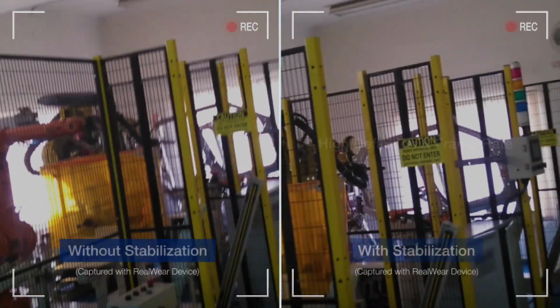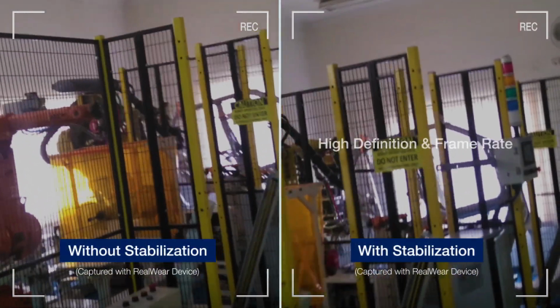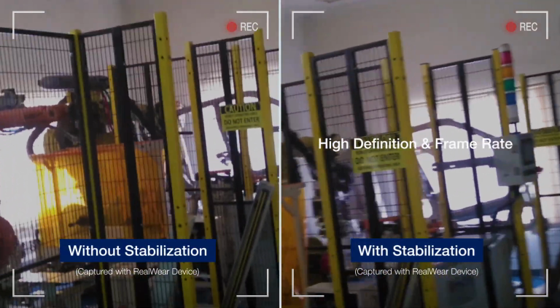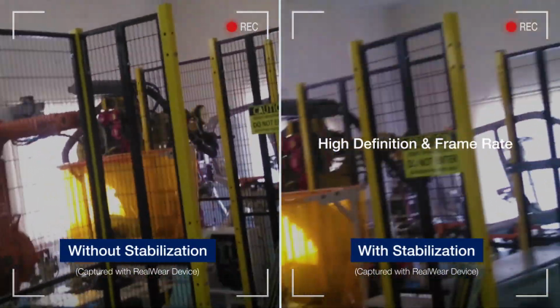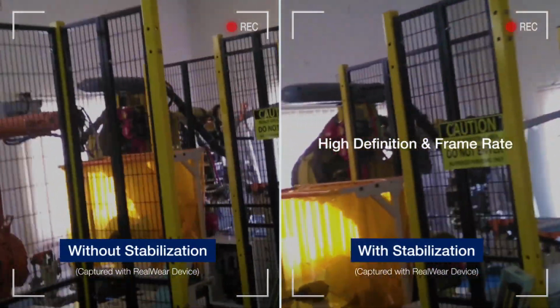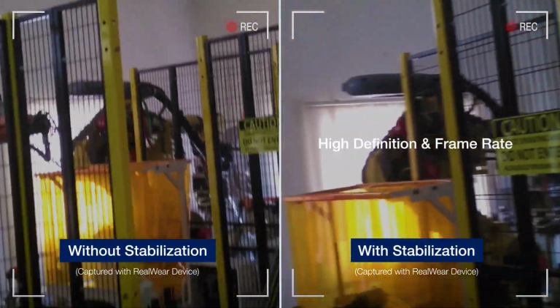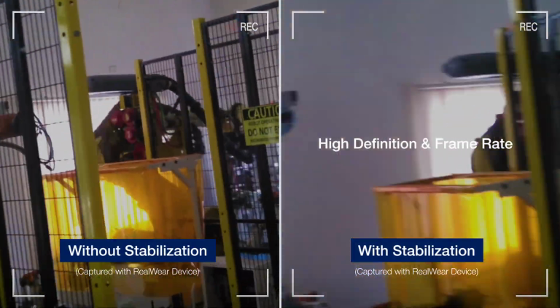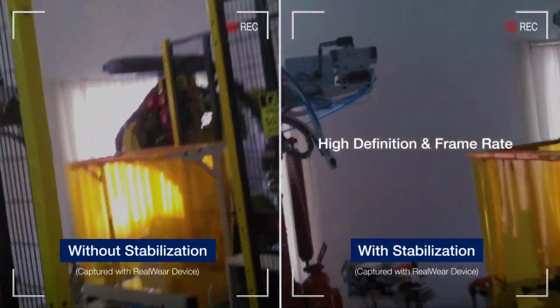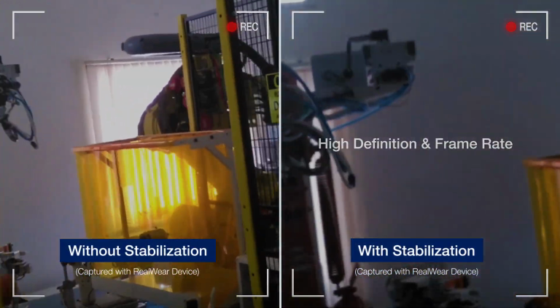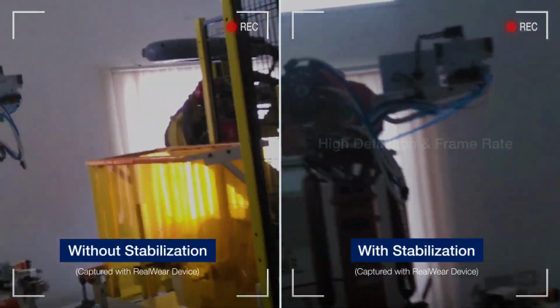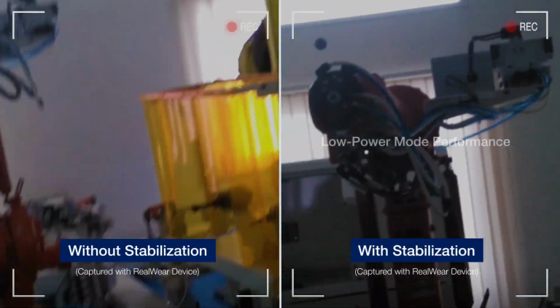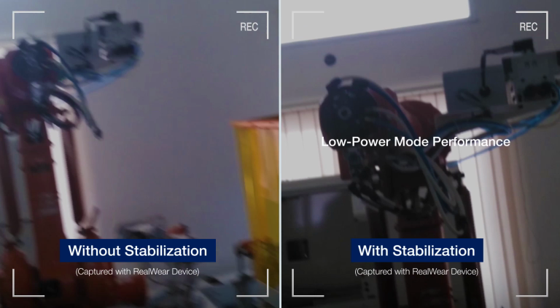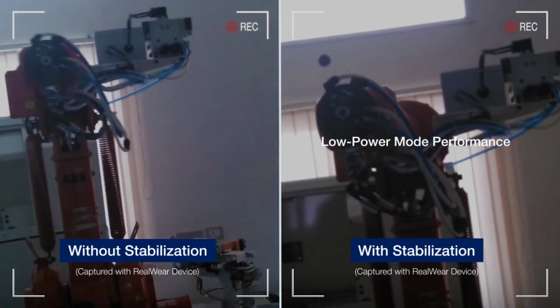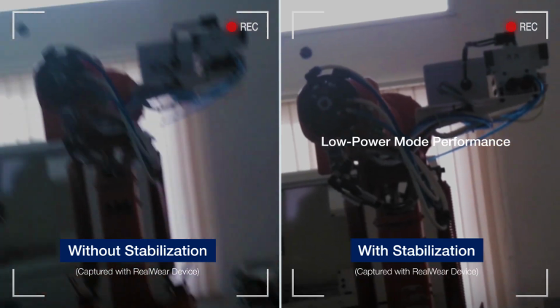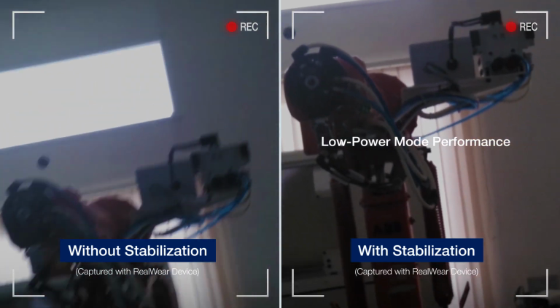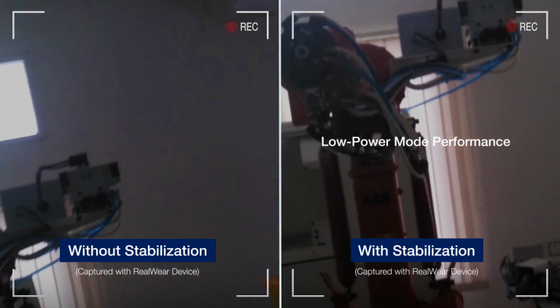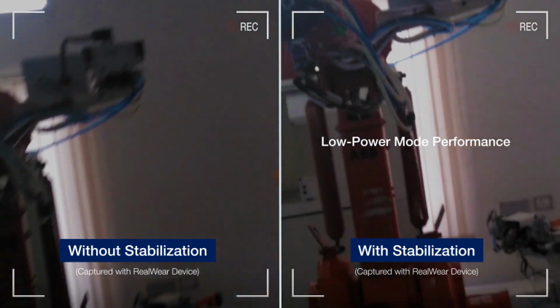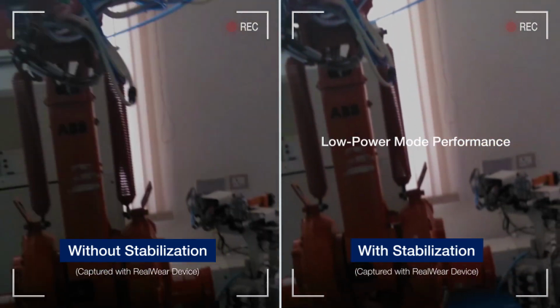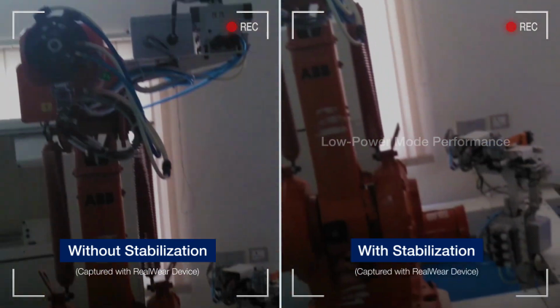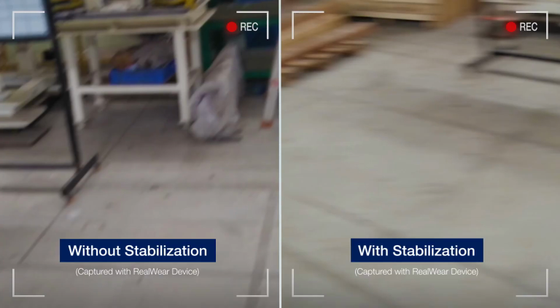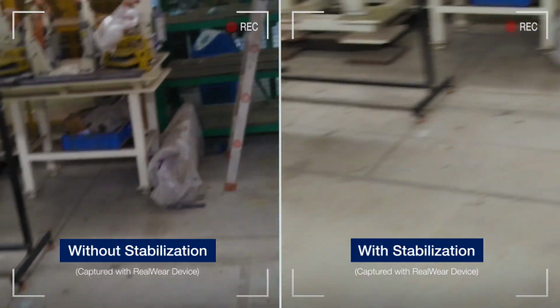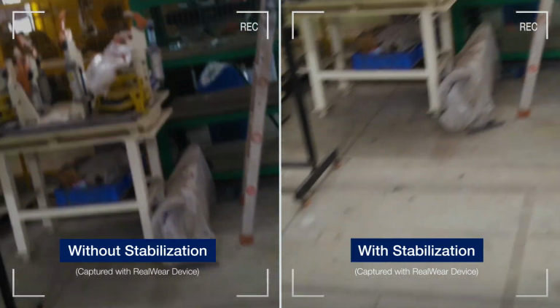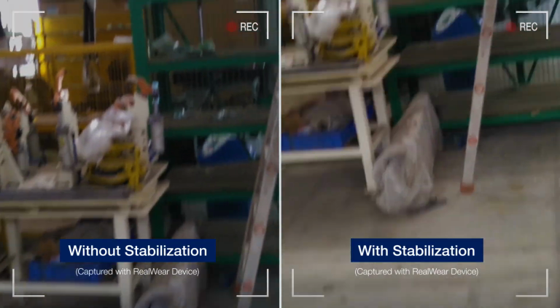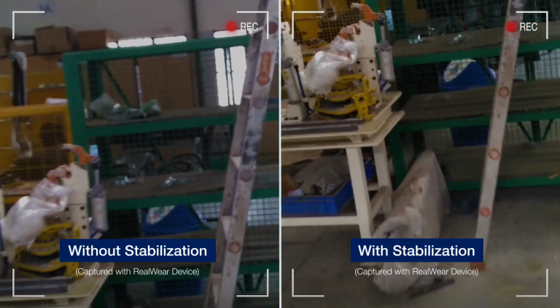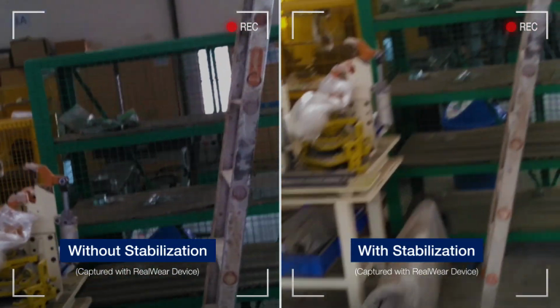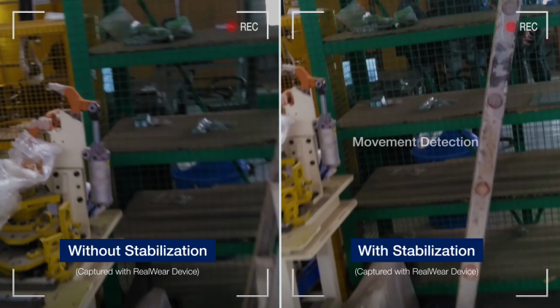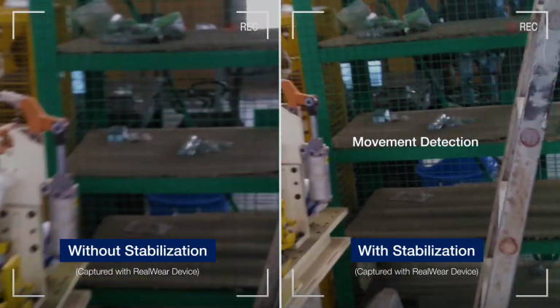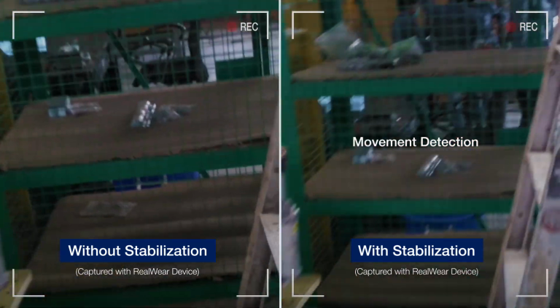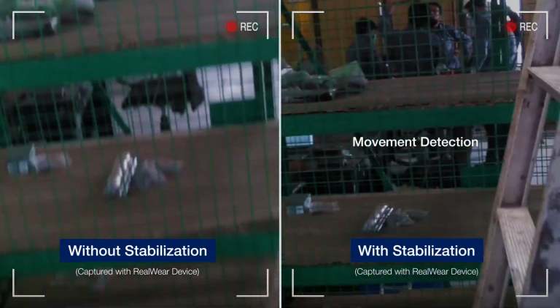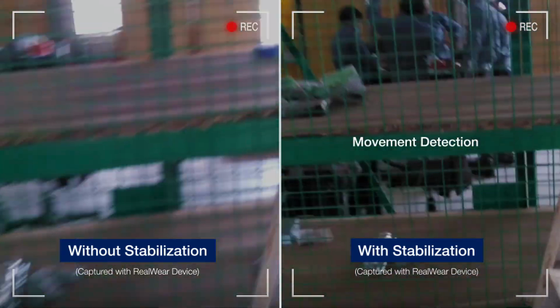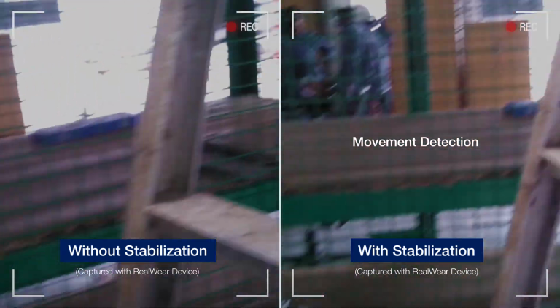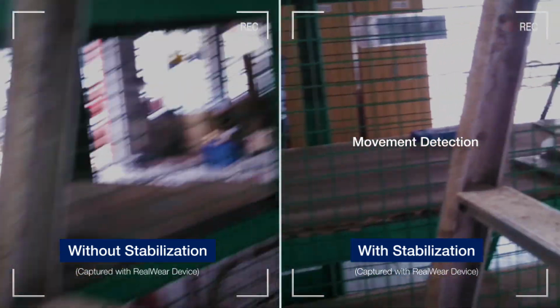This is the actual footage recorded while wearing my RealWear device. Check out the difference with video stabilization turned on and off.